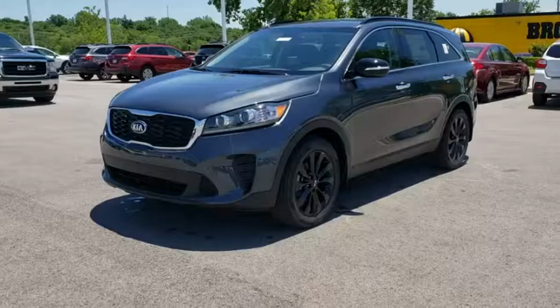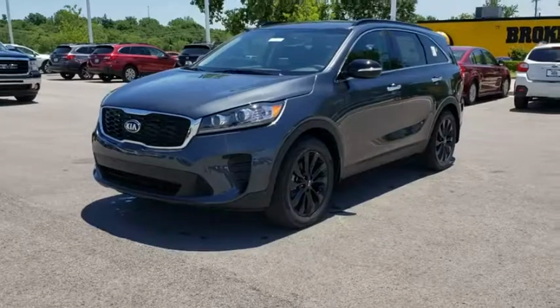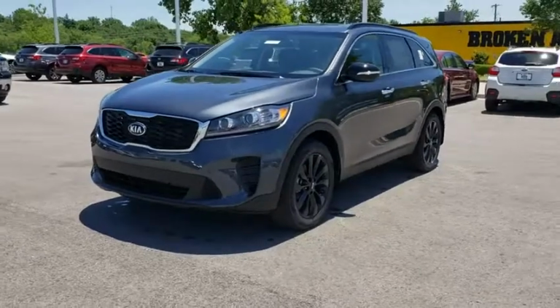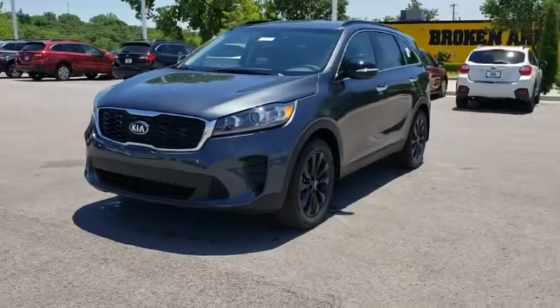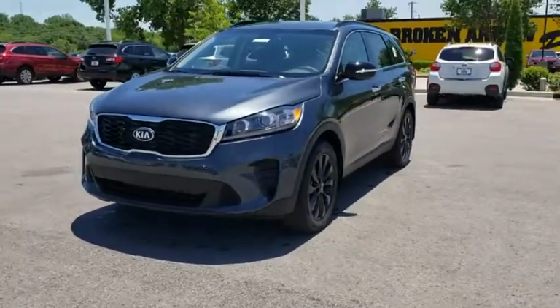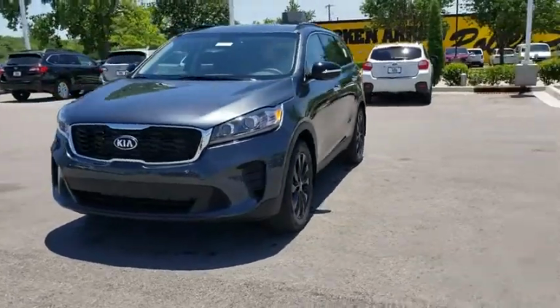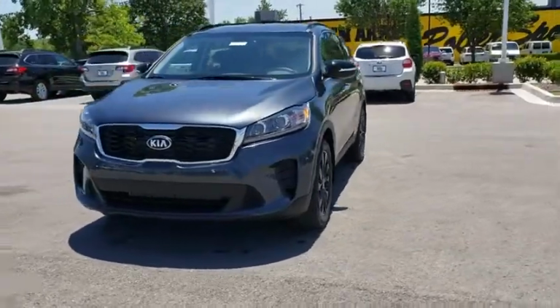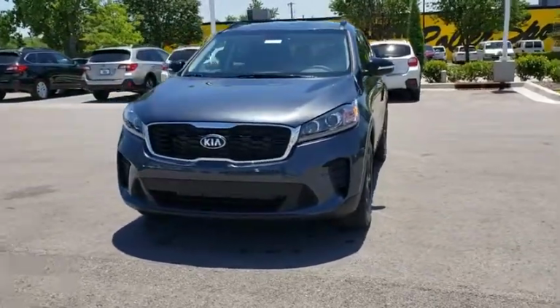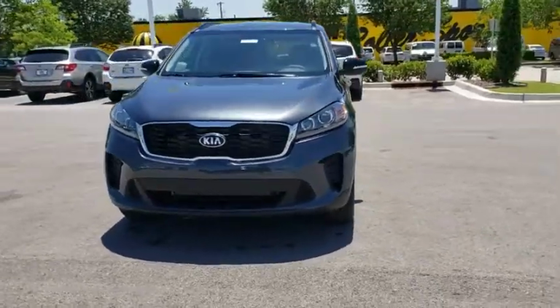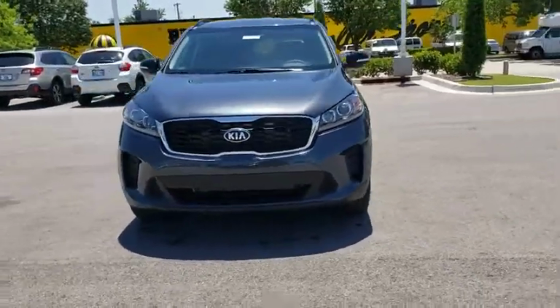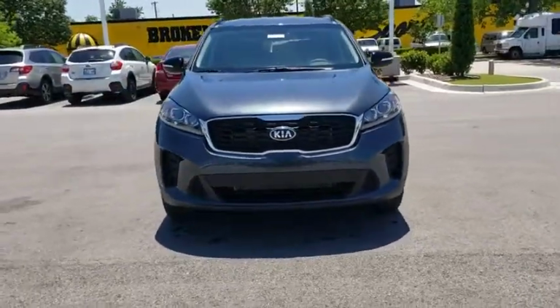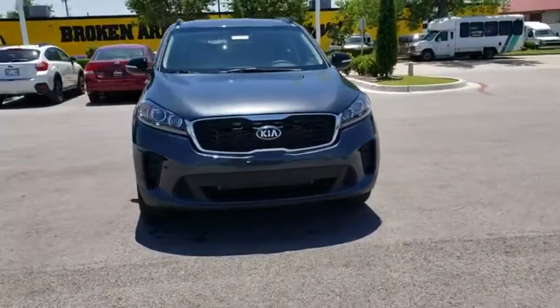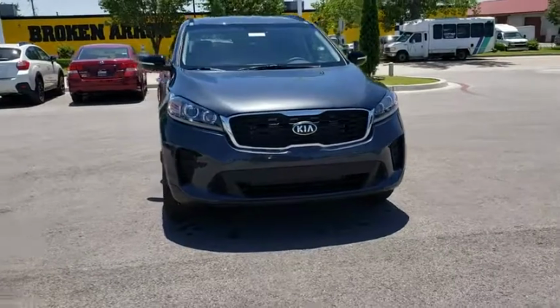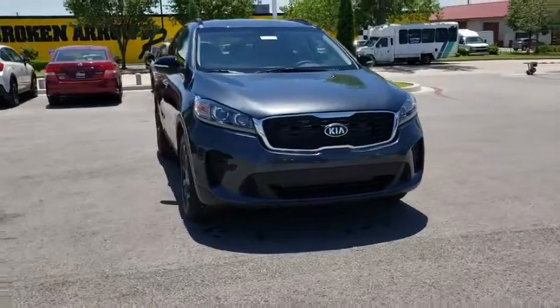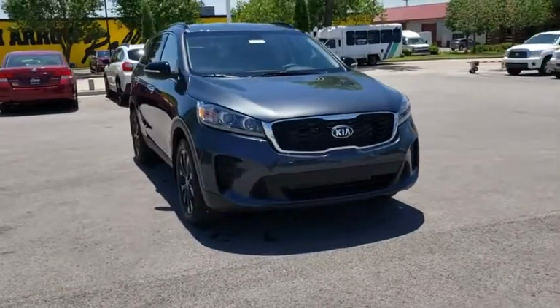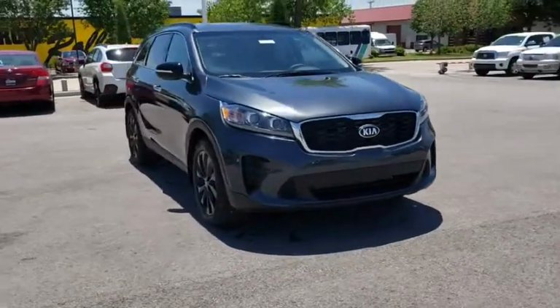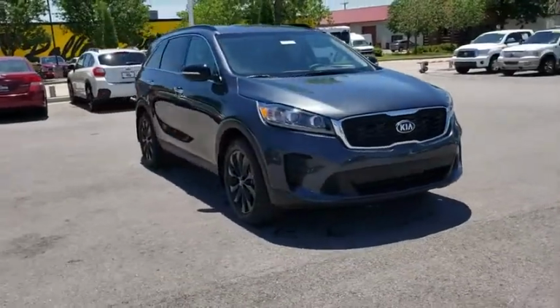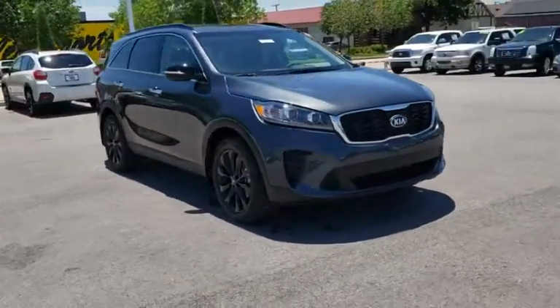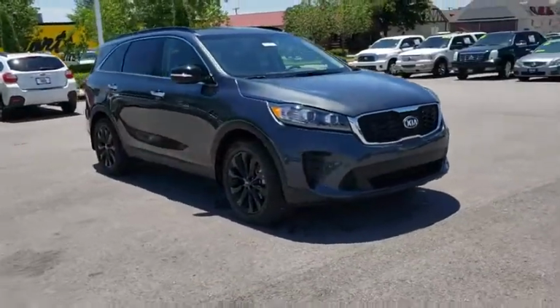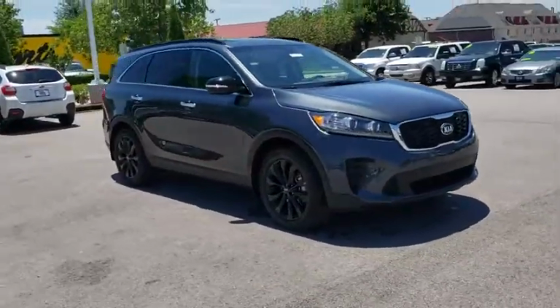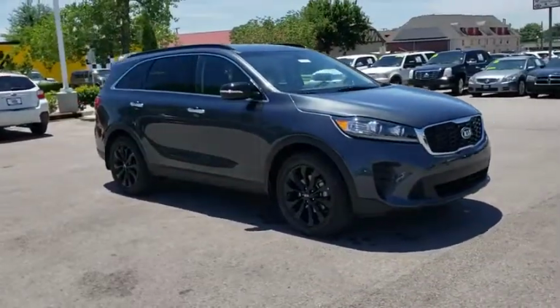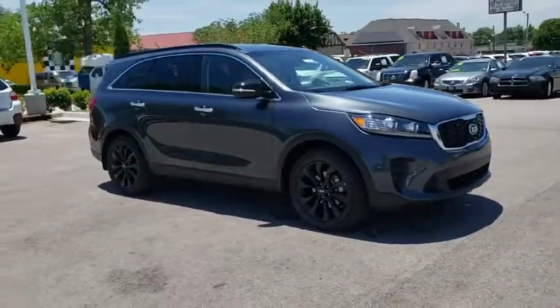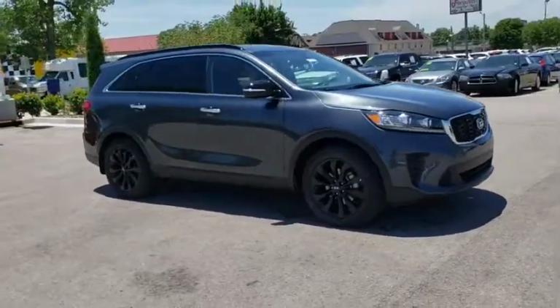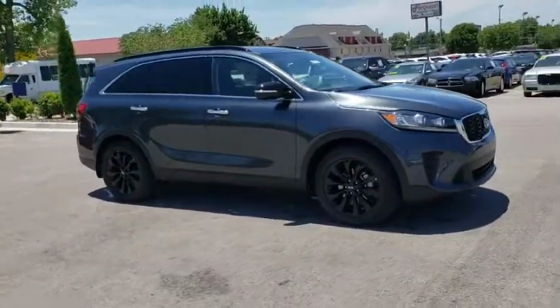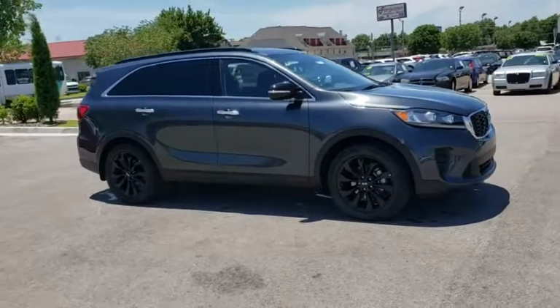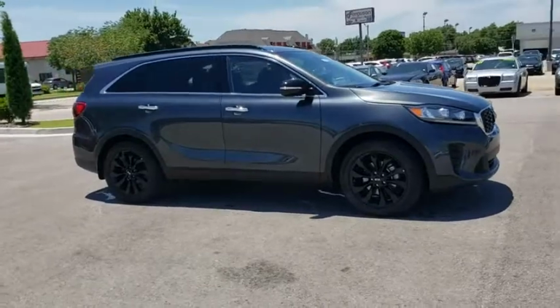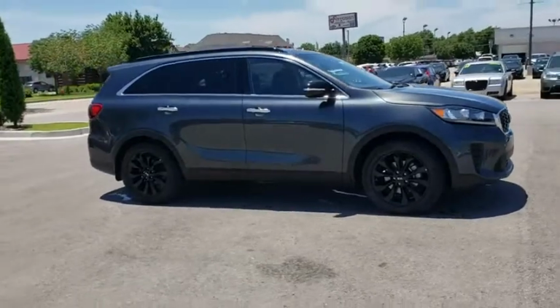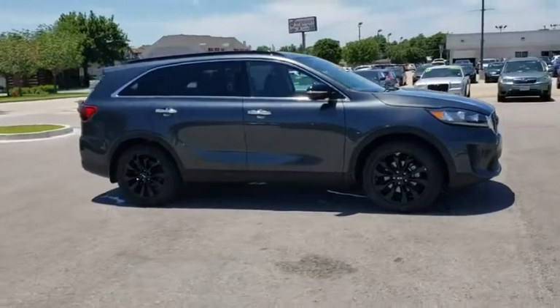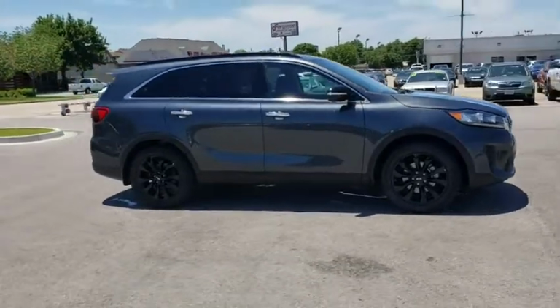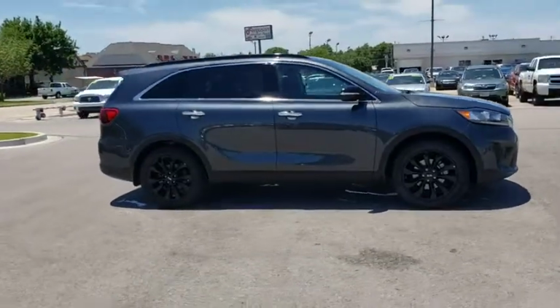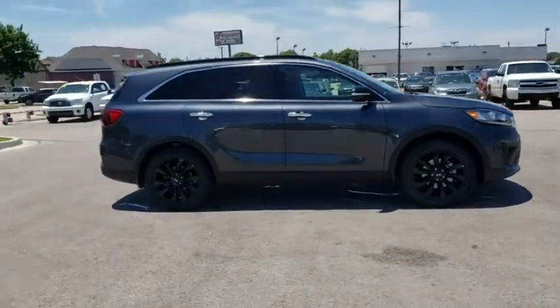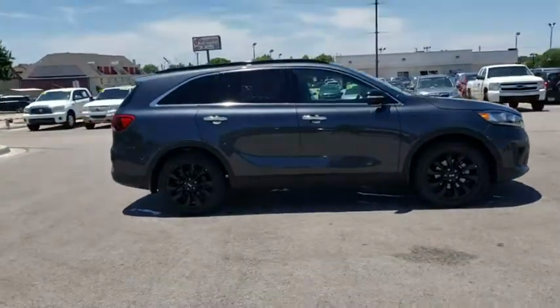The 2019 Kia Sorento. The Kia Sorento is a comfortable riding, powerful compact SUV loaded with impressive standard features. Take one look at its stylish, sleek design and you'll want to cross over to a Sorento.